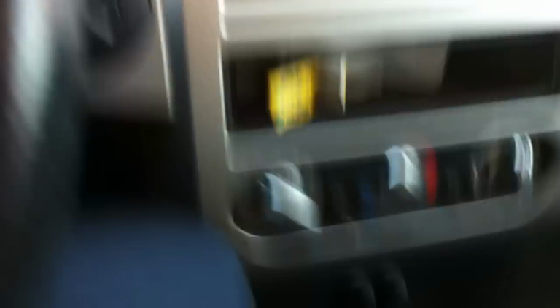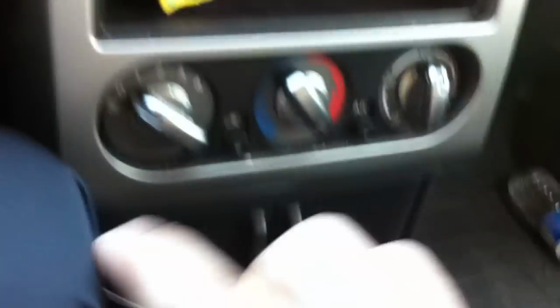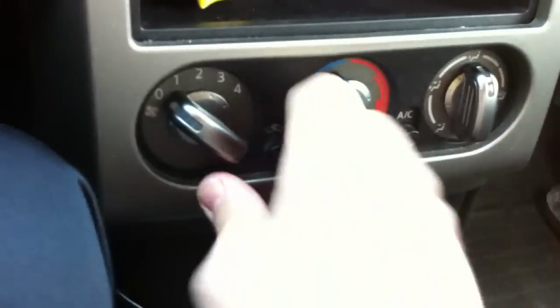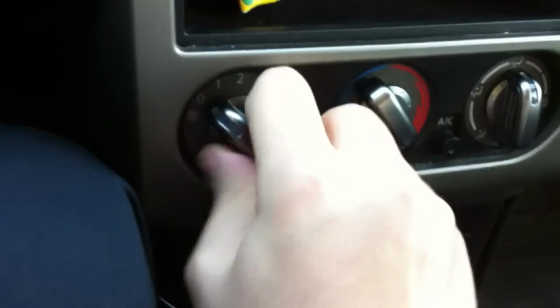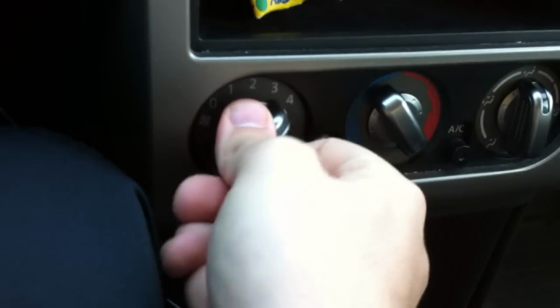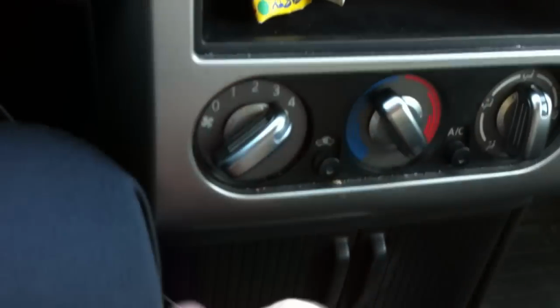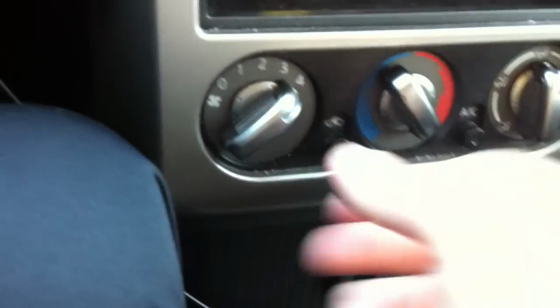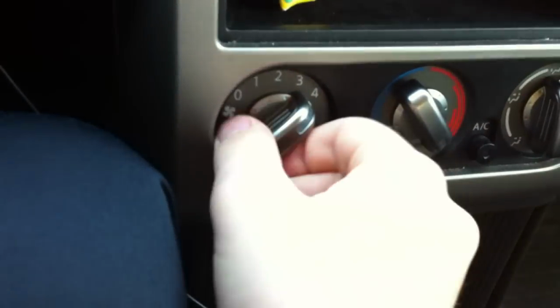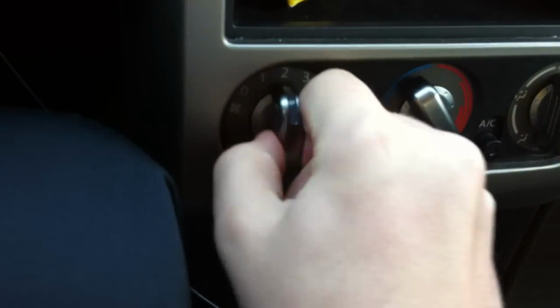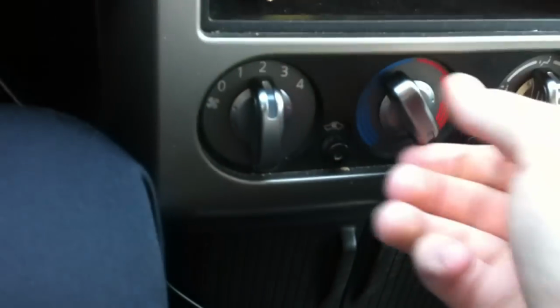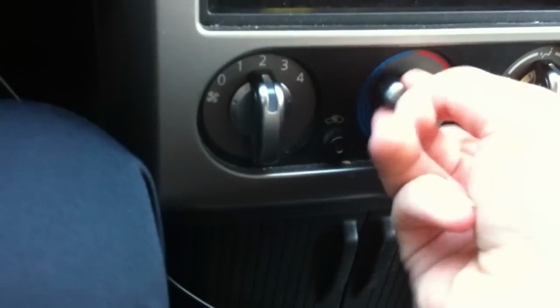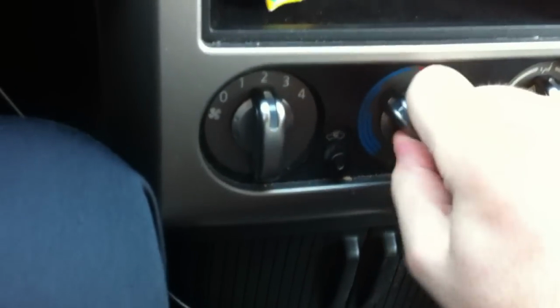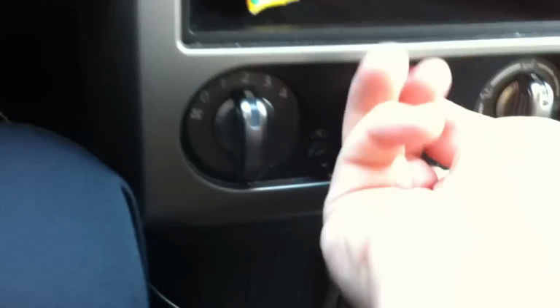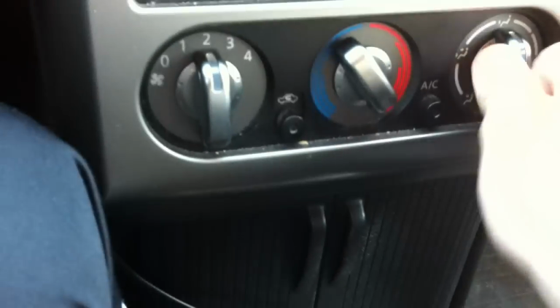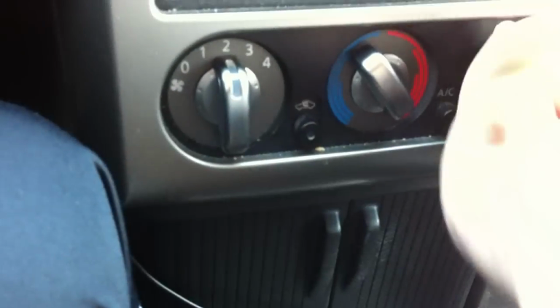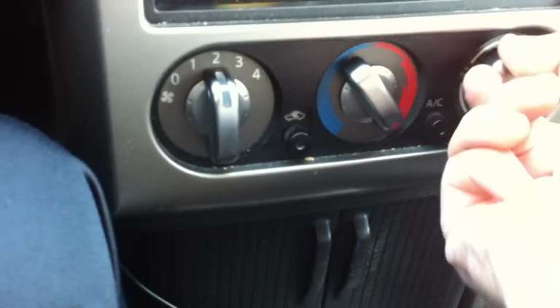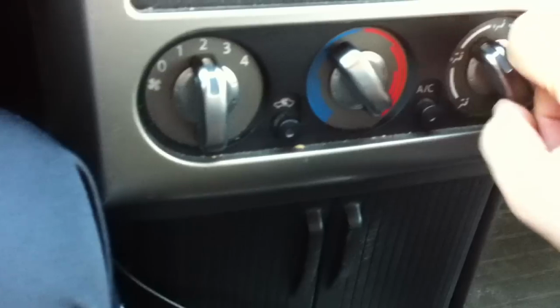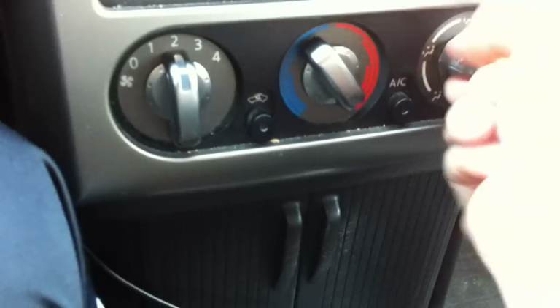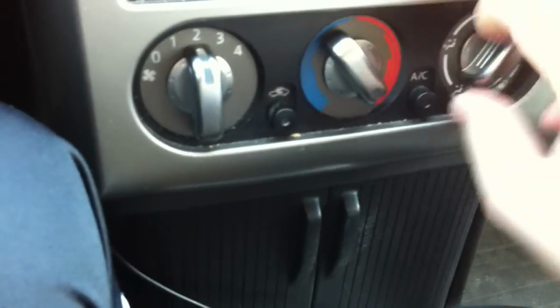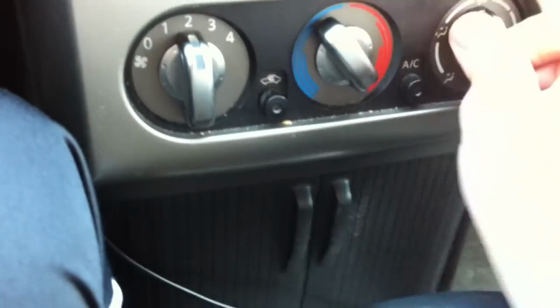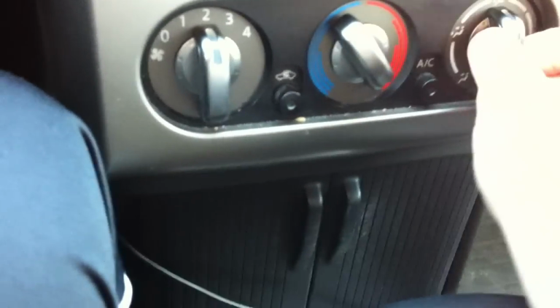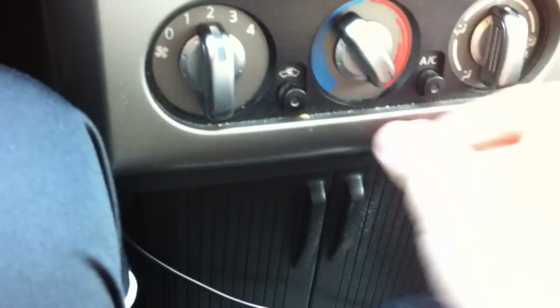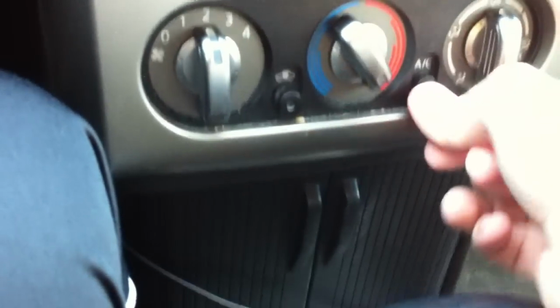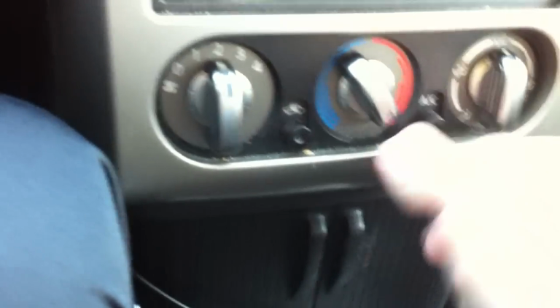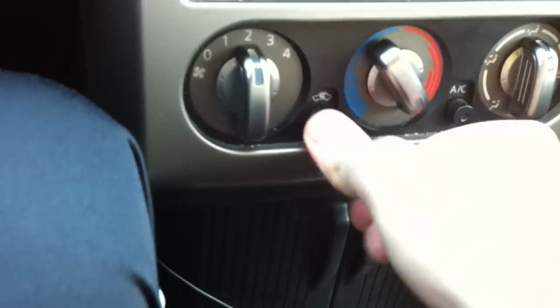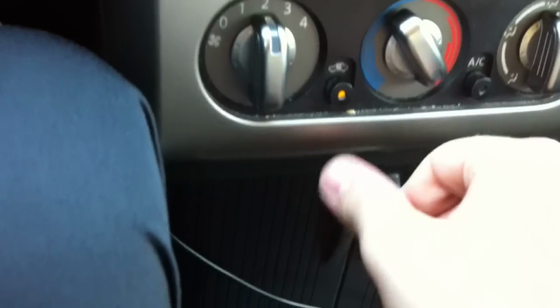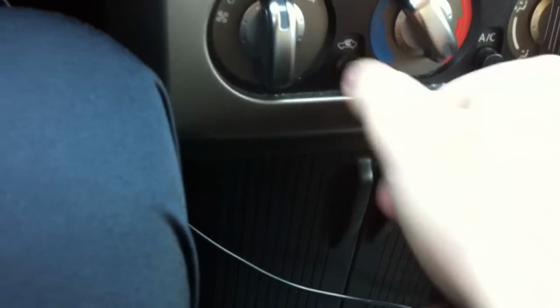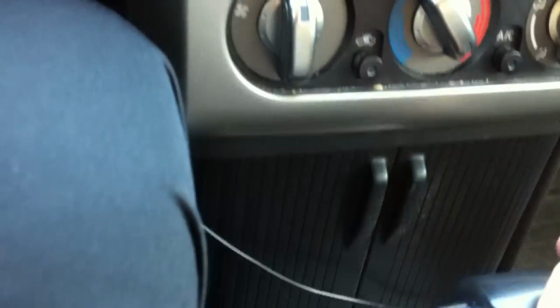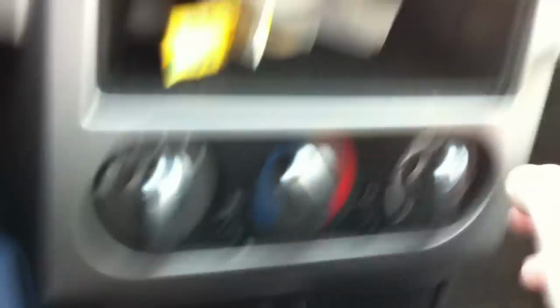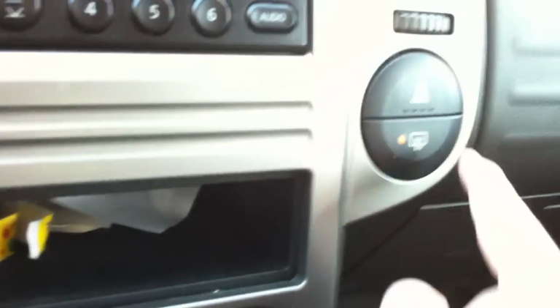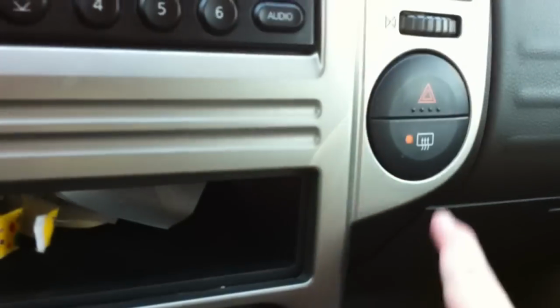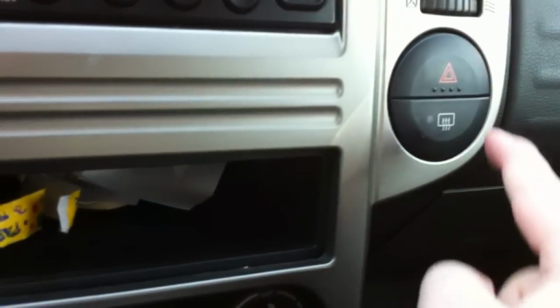Climate control right here. Your temperature, different zones, front defrost, air conditioning, recirculation, and here's your rear defrost.